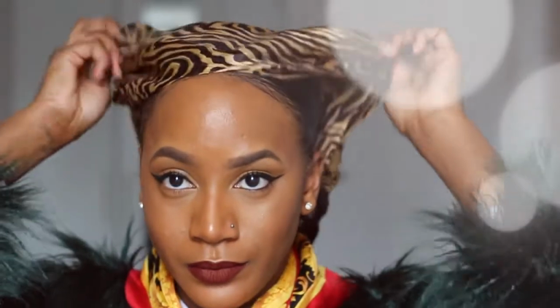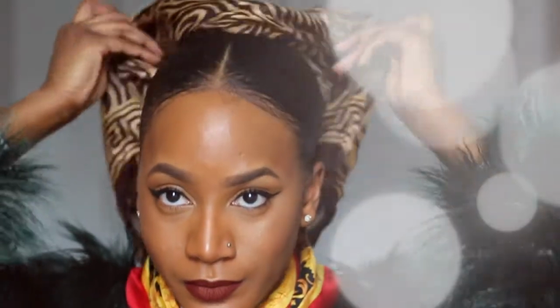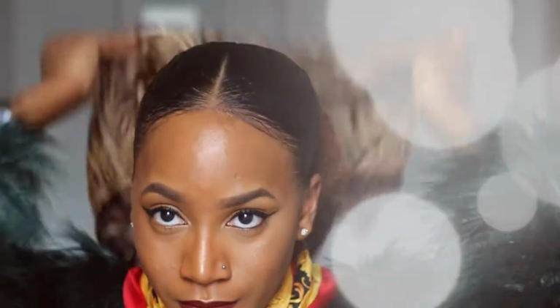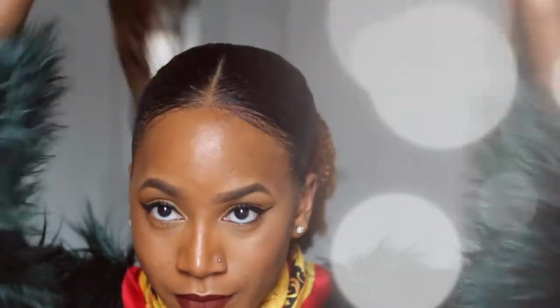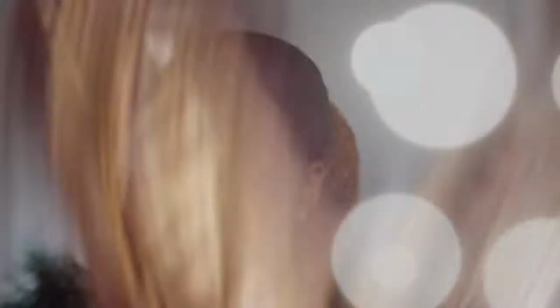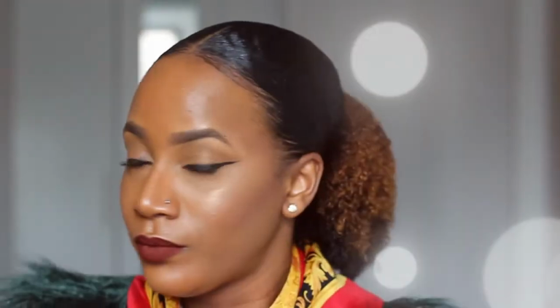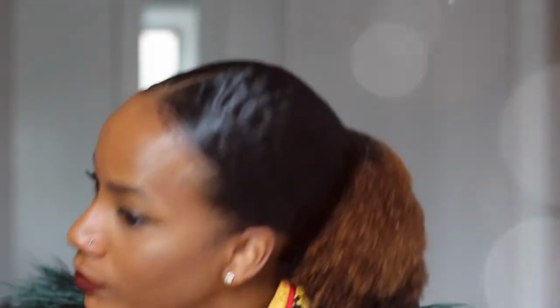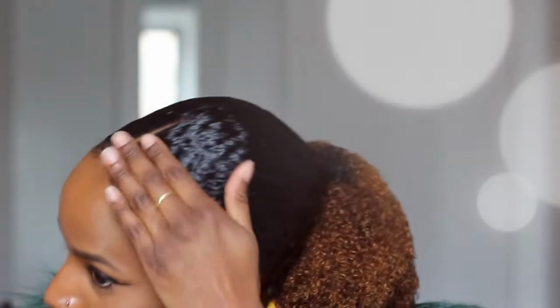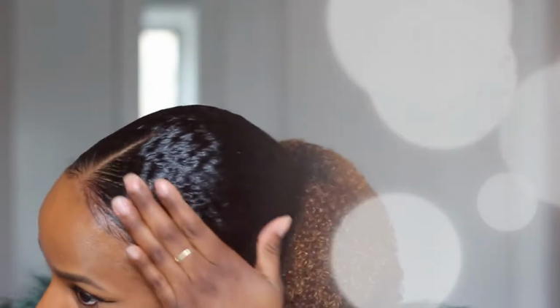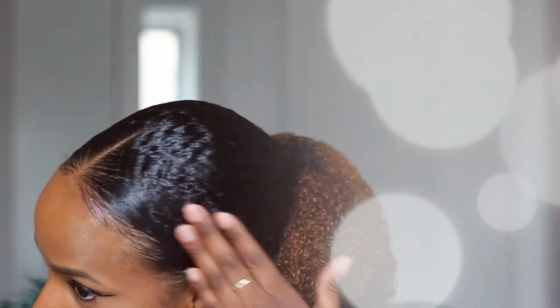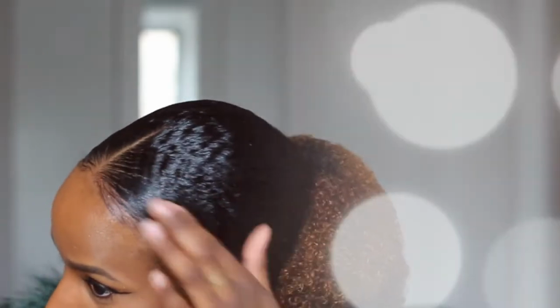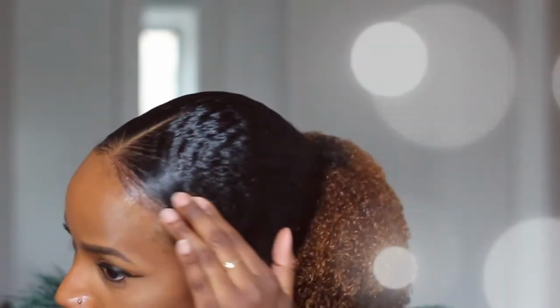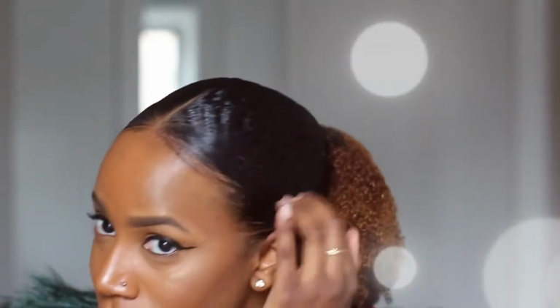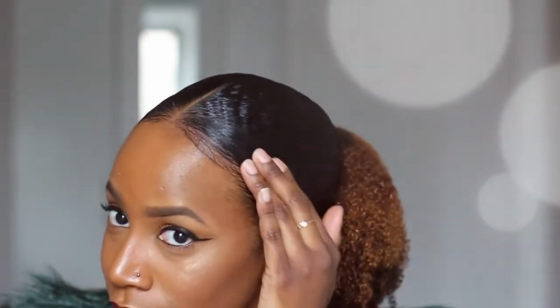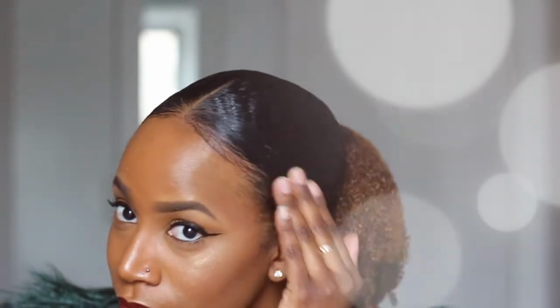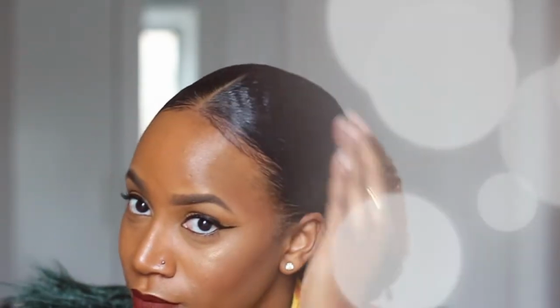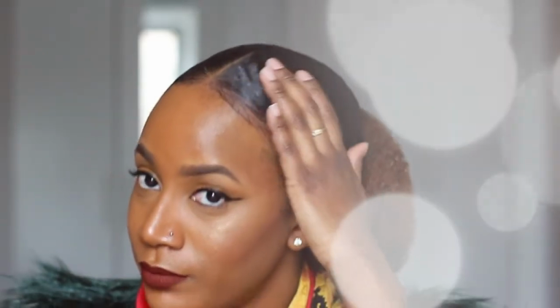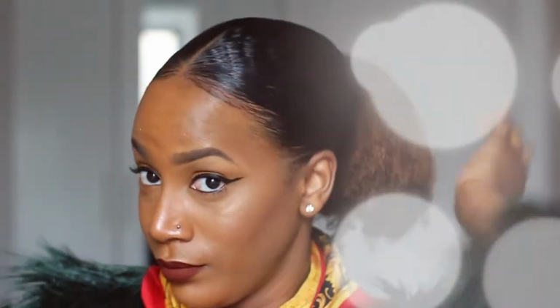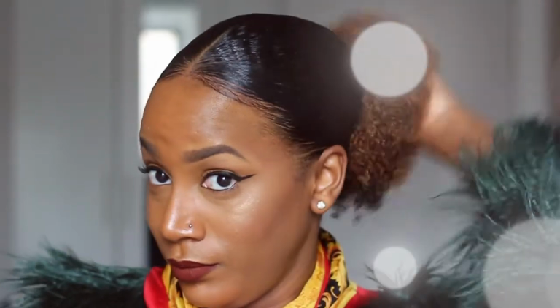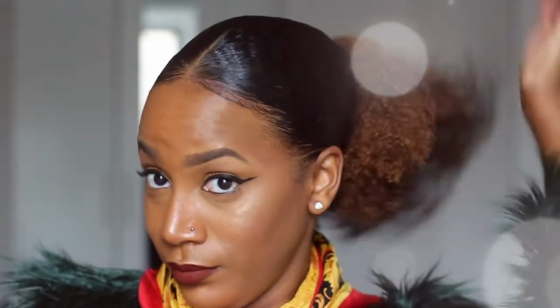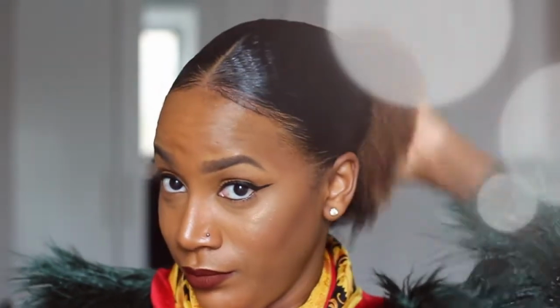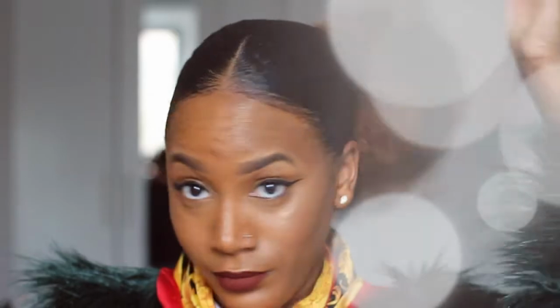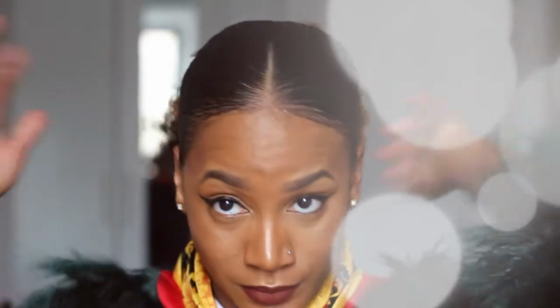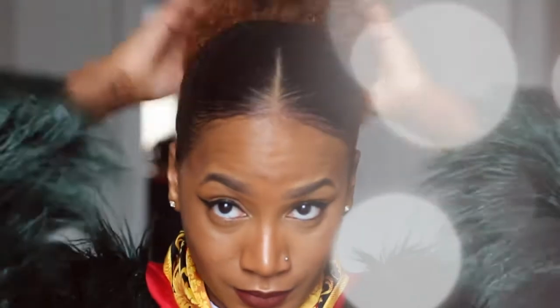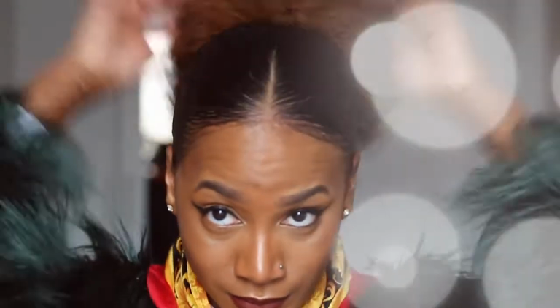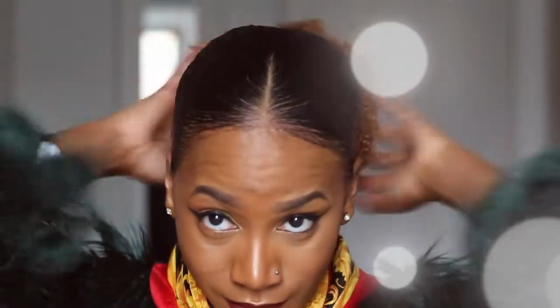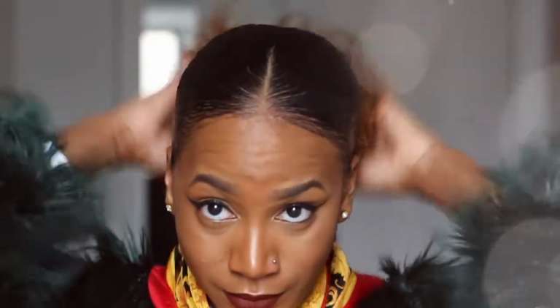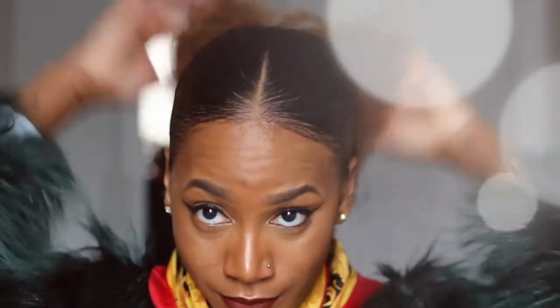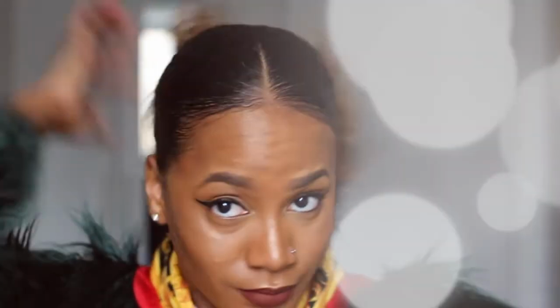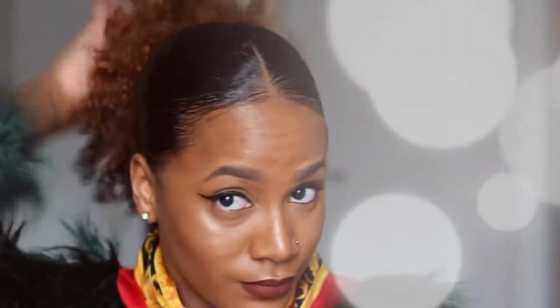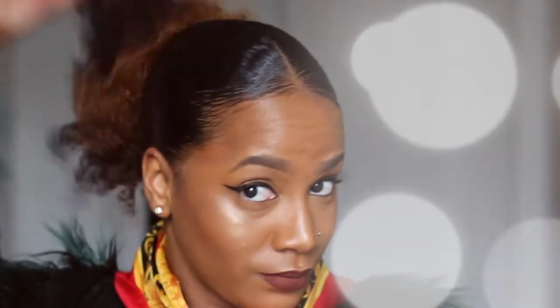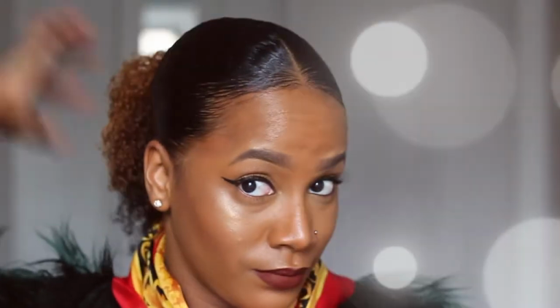Sleek ponytail. Very very laid flat. Very nice. The curls are popping as you can see. And what I do just to finish it off is shake my pony and make sure that the curls are very bouncy. And this is my final look.